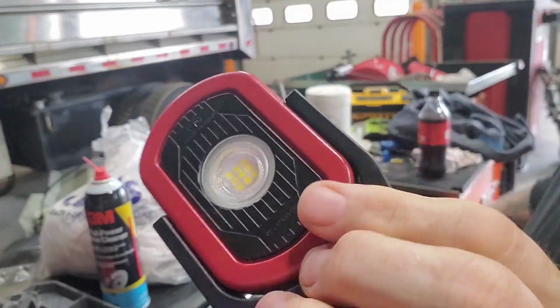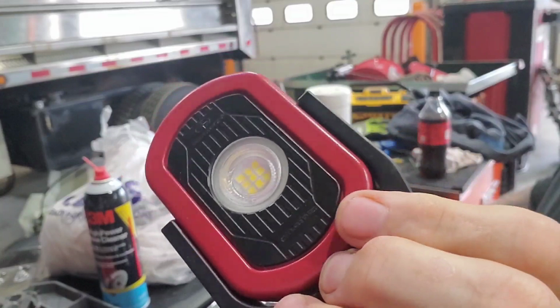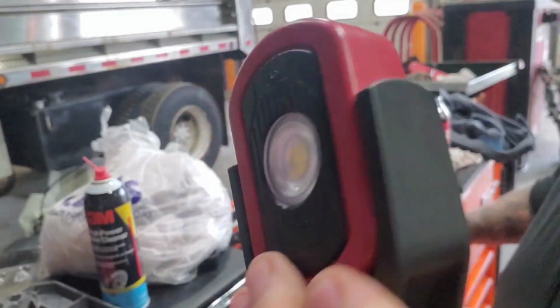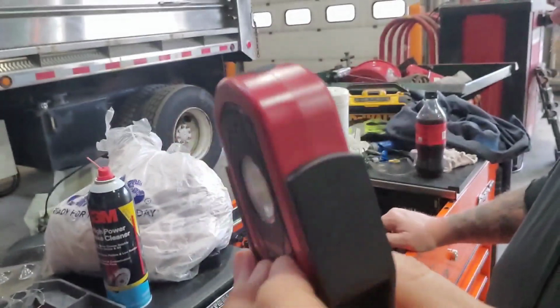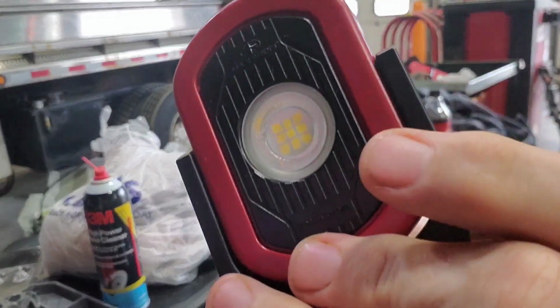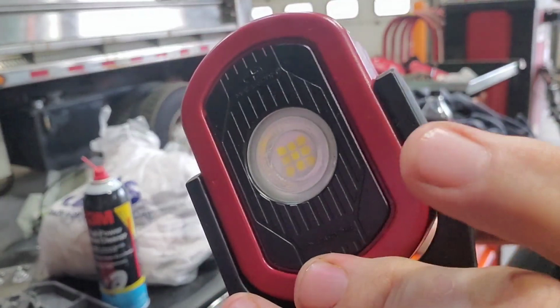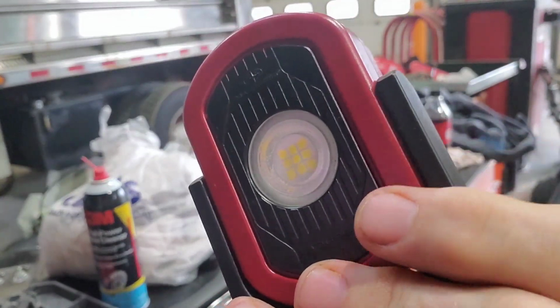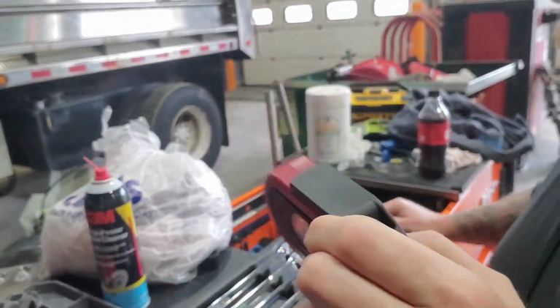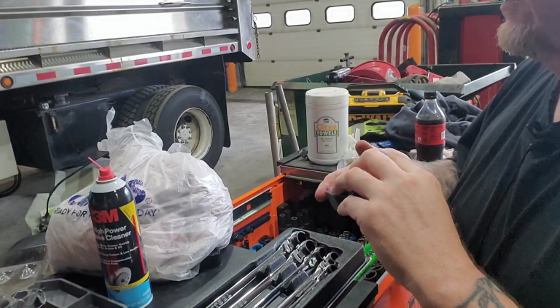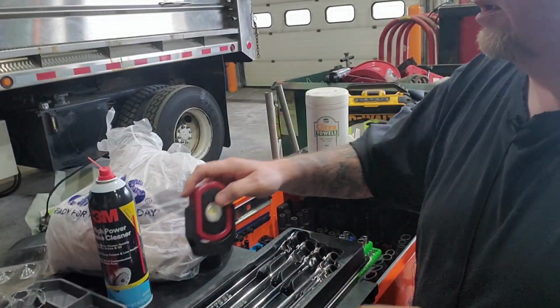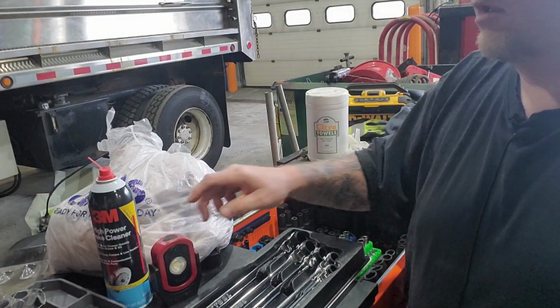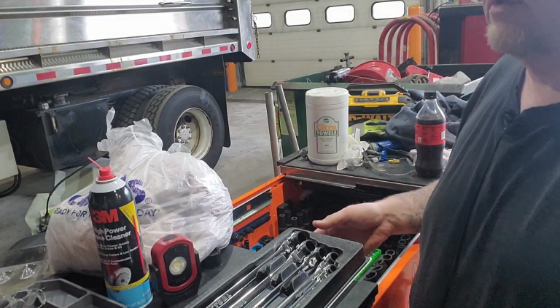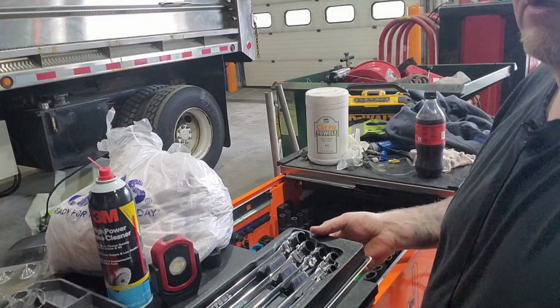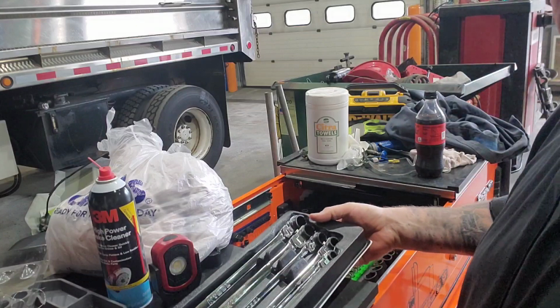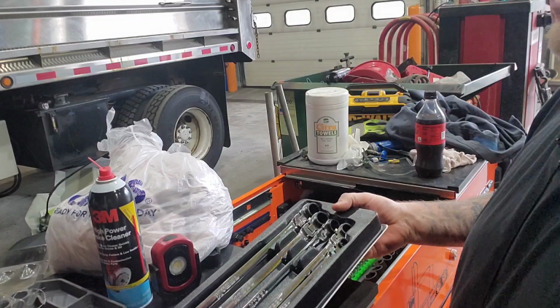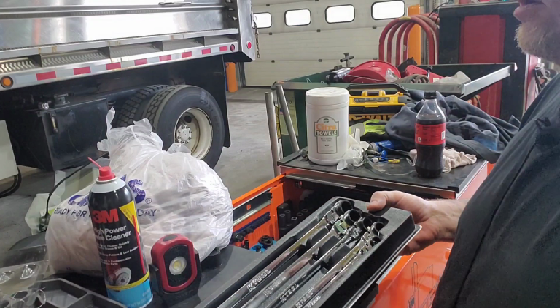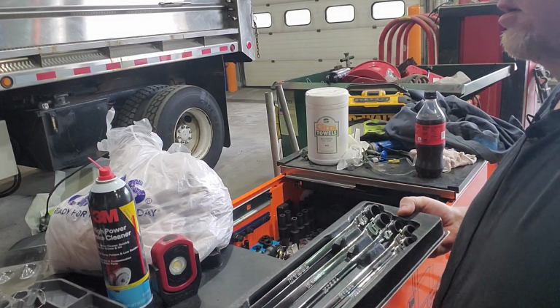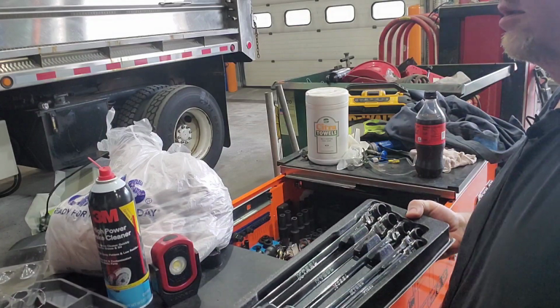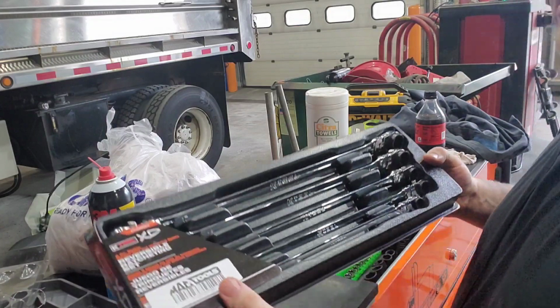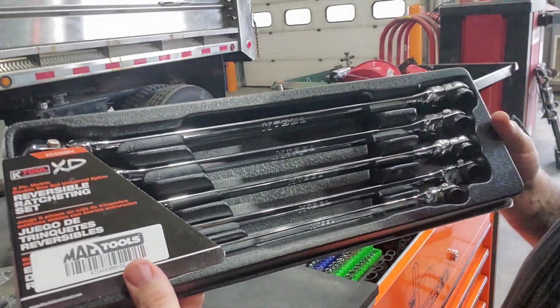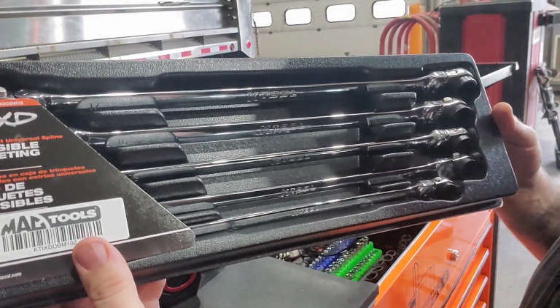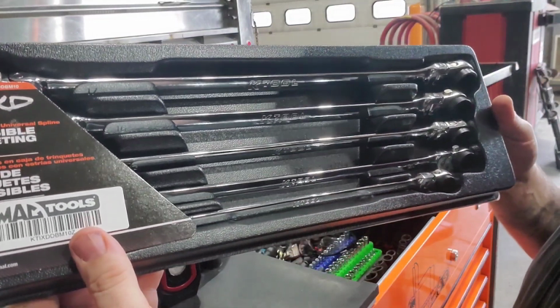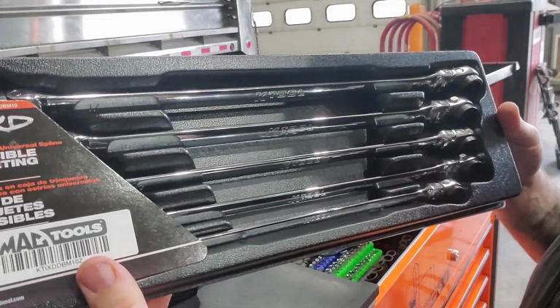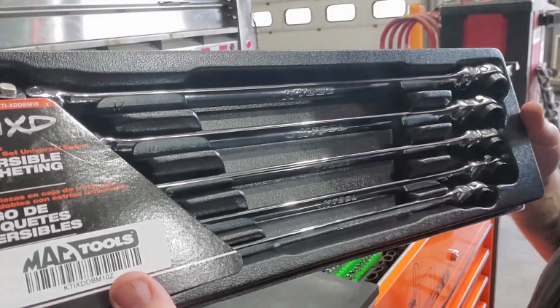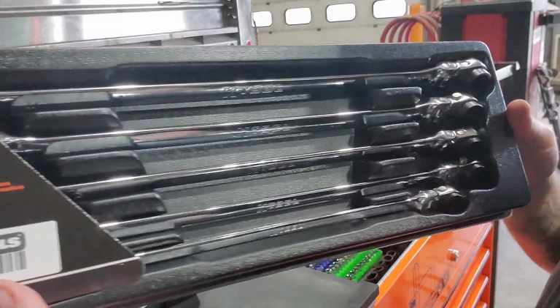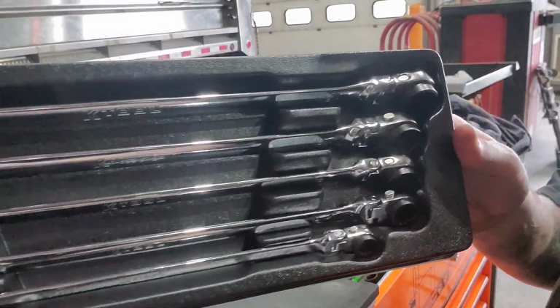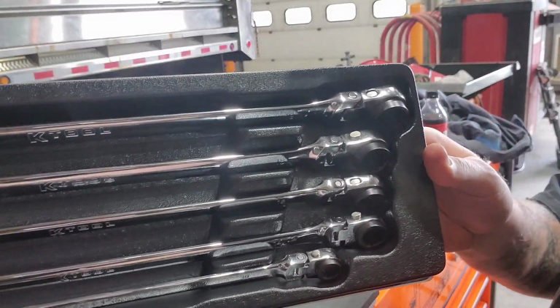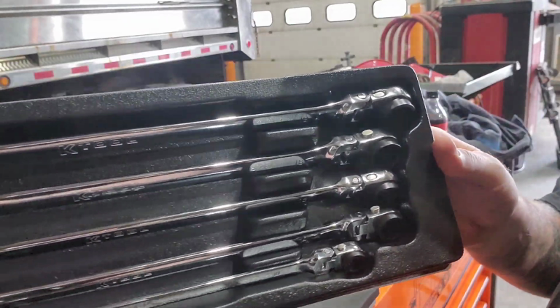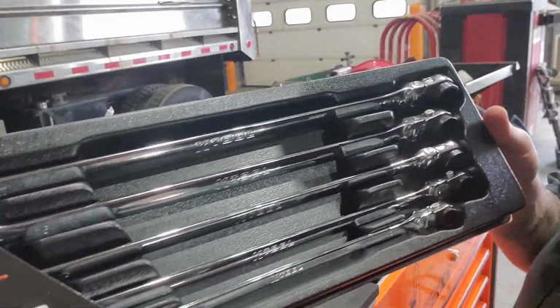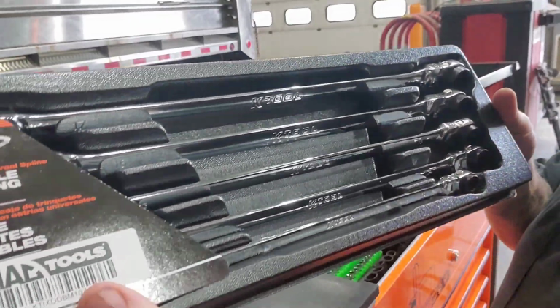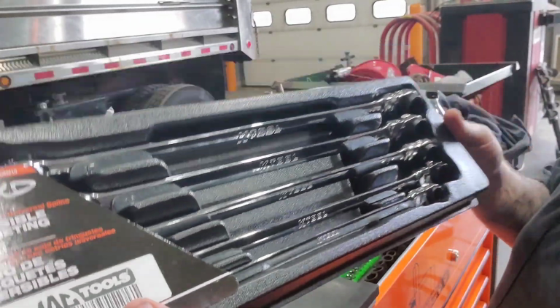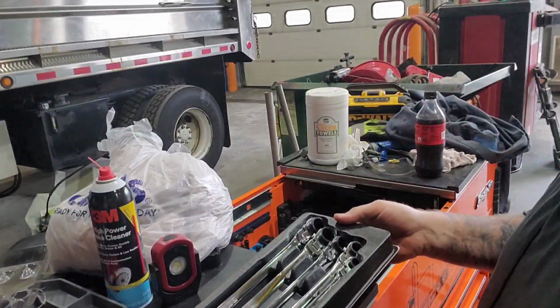It was about $35-38, just under $40 from the MAC guy. I know it's a few dollars cheaper on Amazon, but that's not bad. So far I'm really liking it. The other thing I got are these K-Tool double ratcheting wrenches.